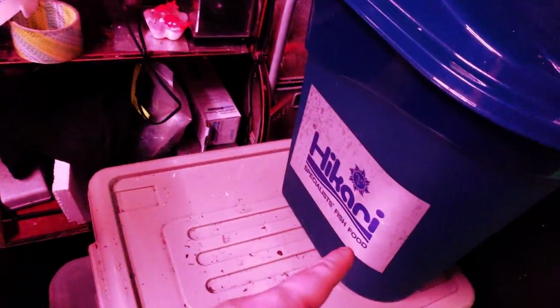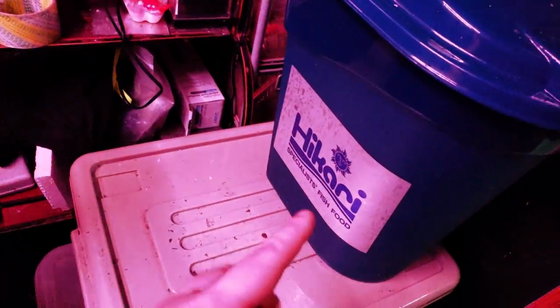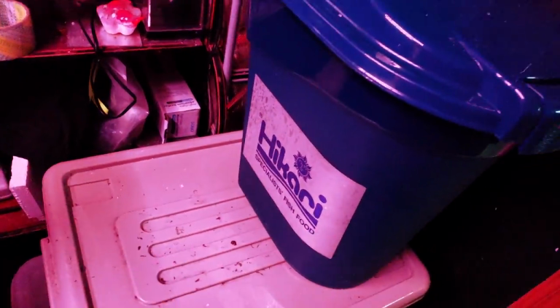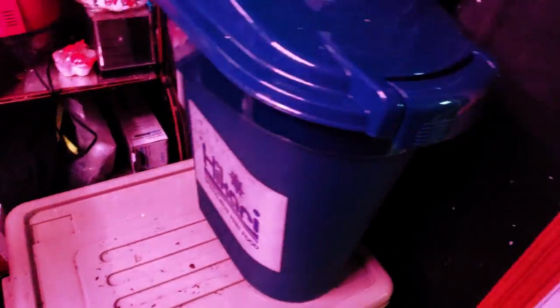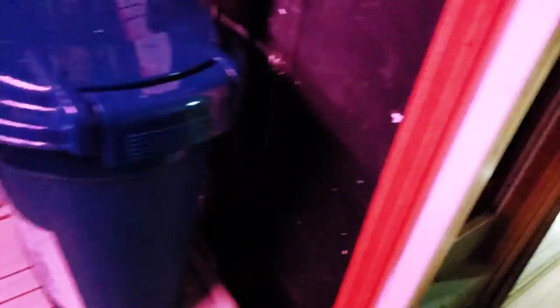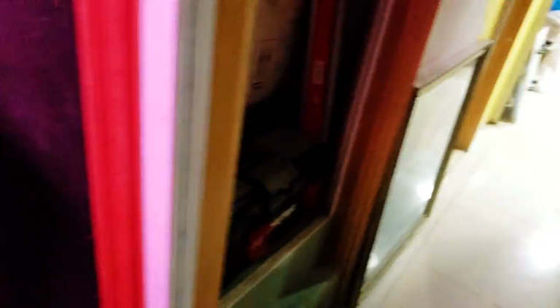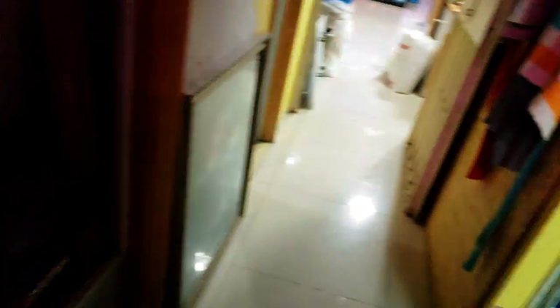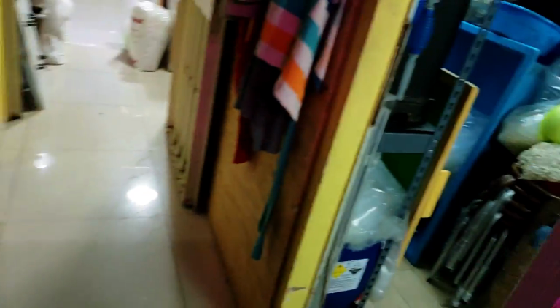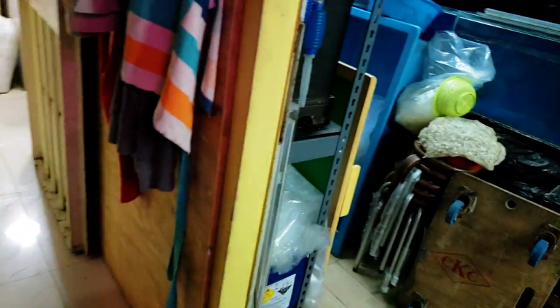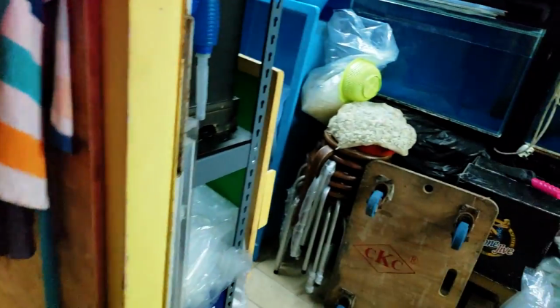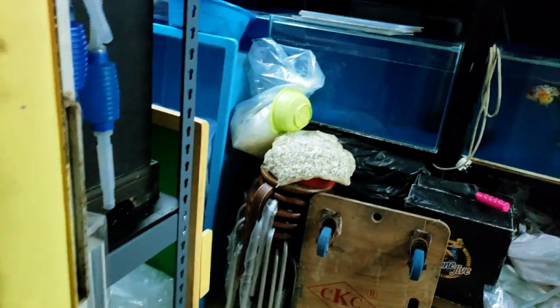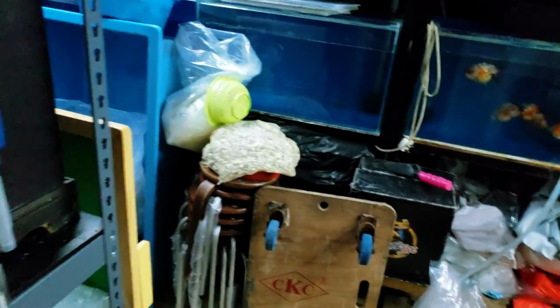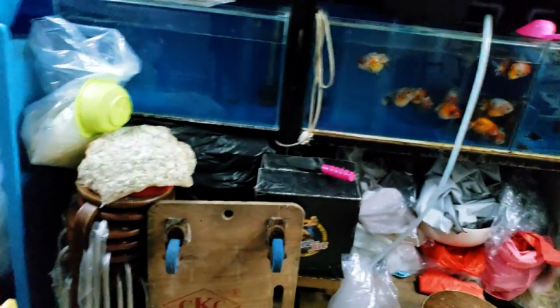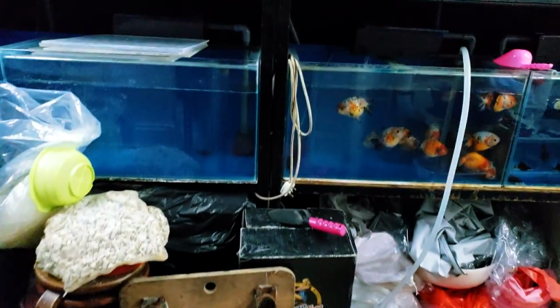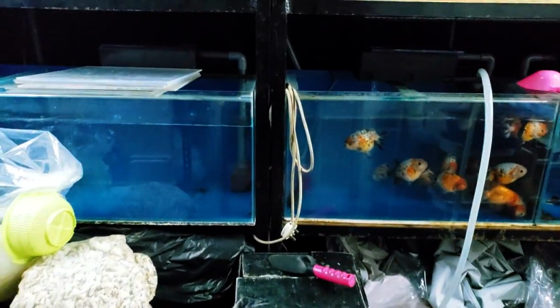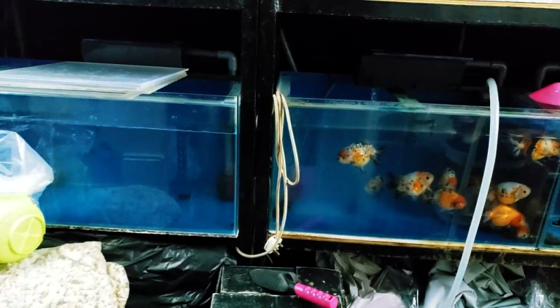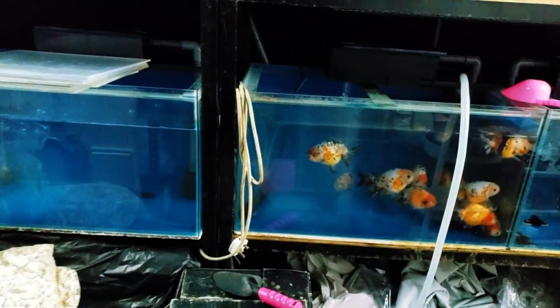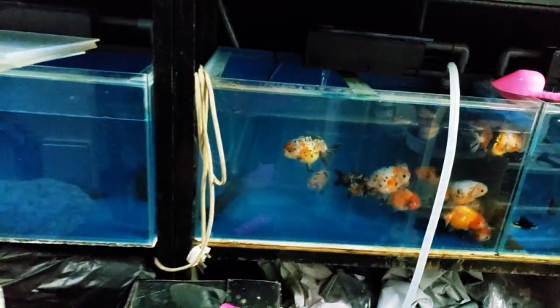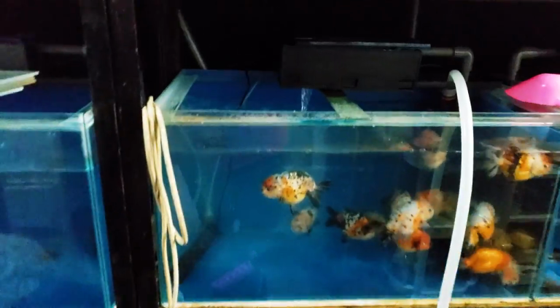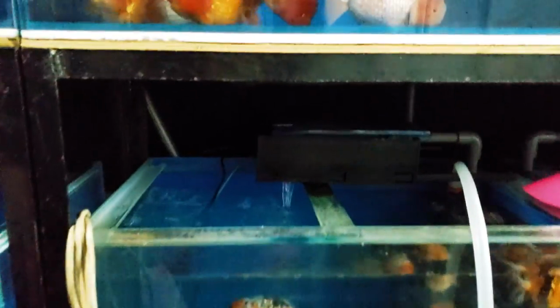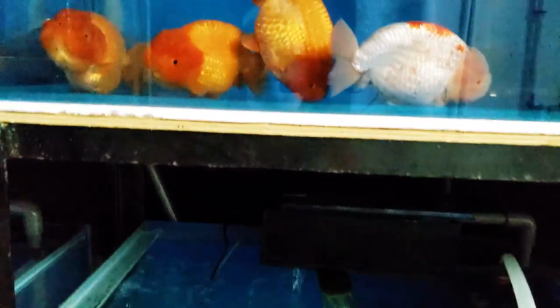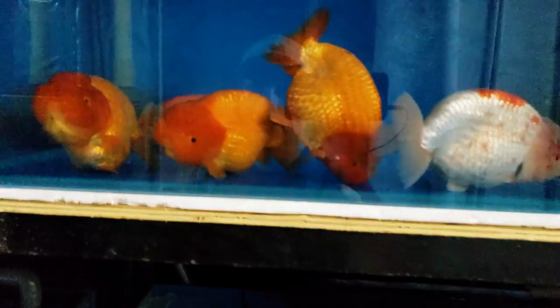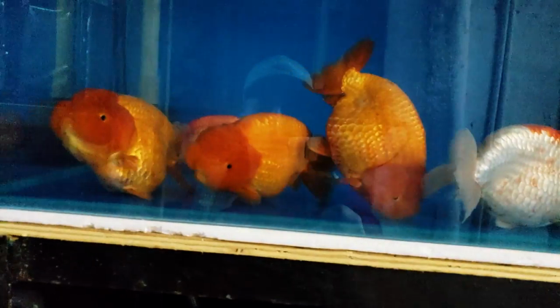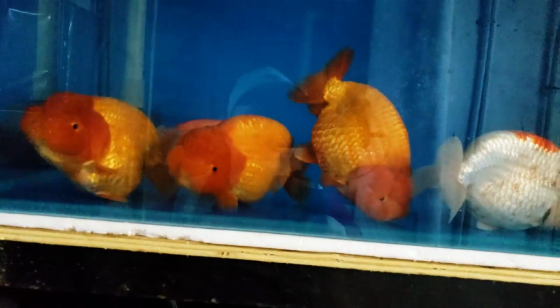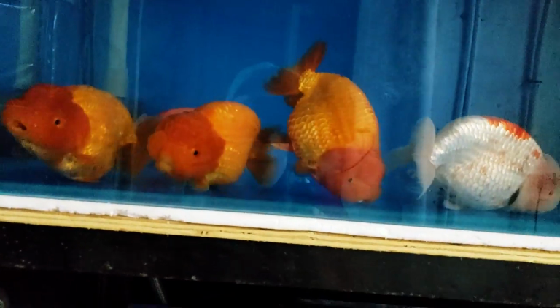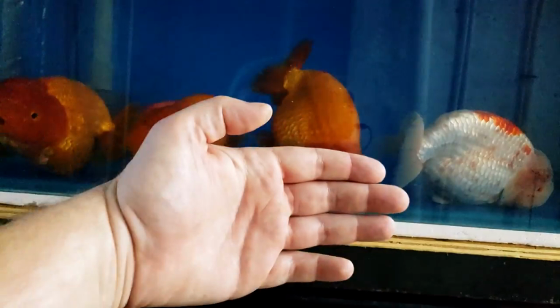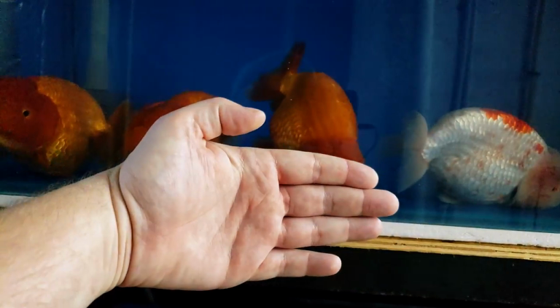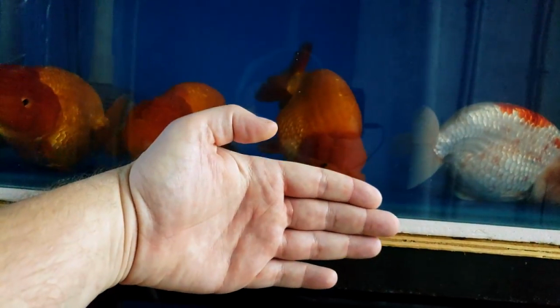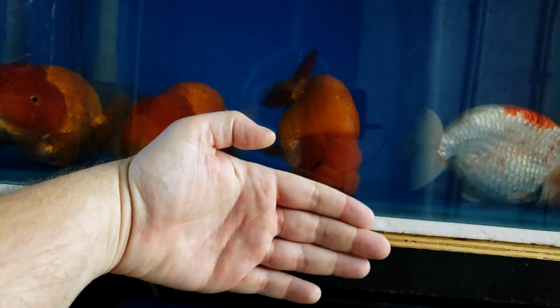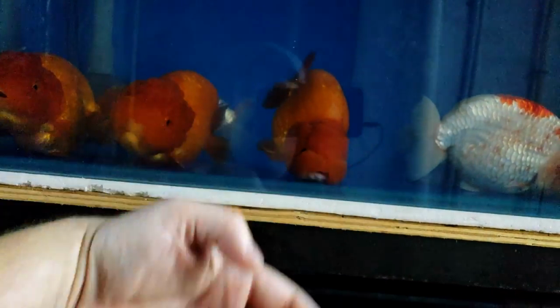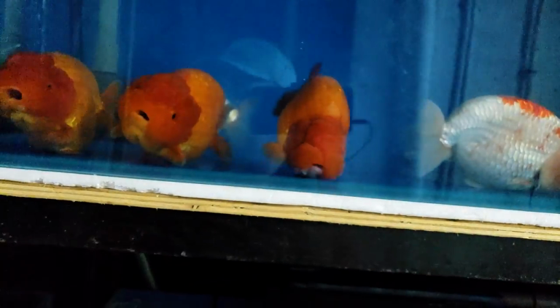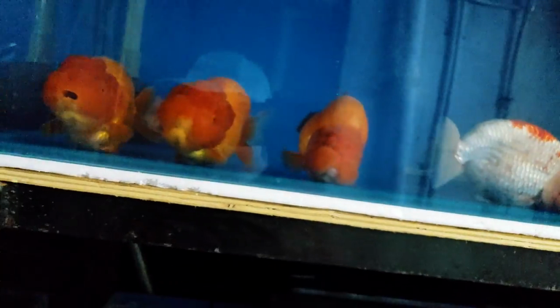A hikari feeder — well, not a feeder exactly, but more goldfish. Some of these are just huge — like hand-size.